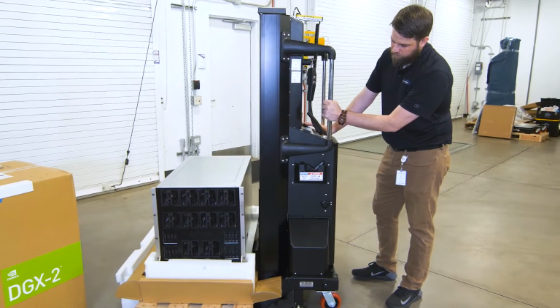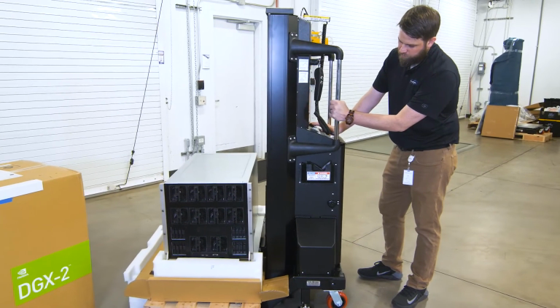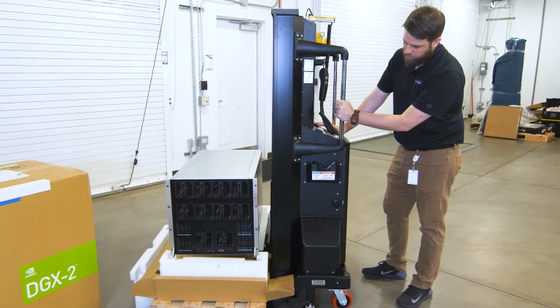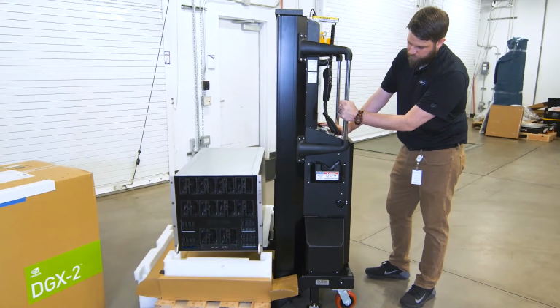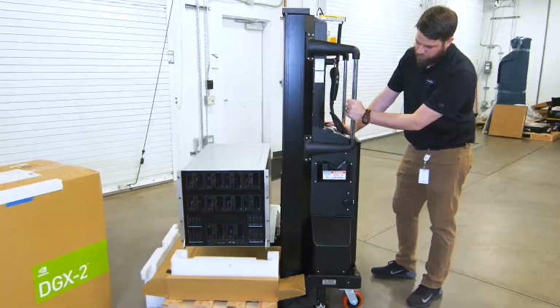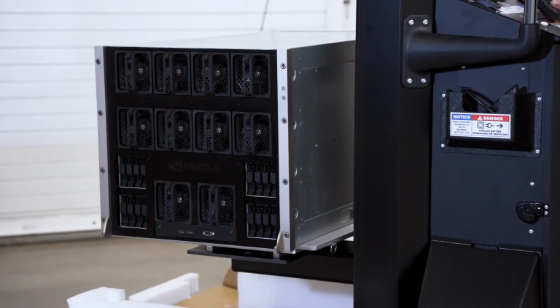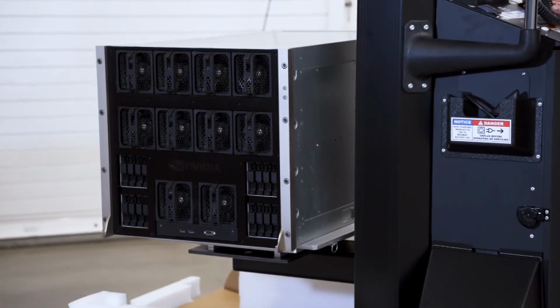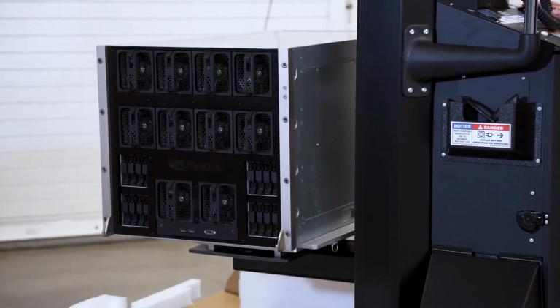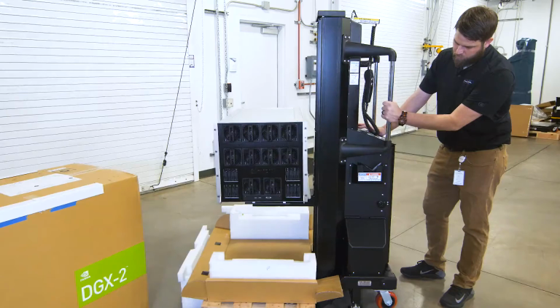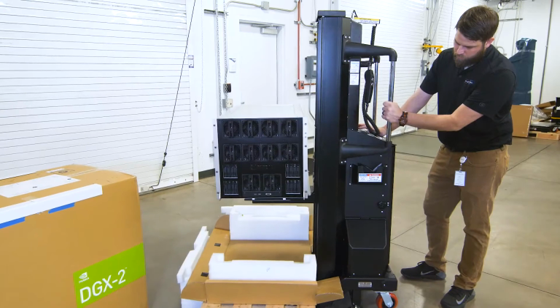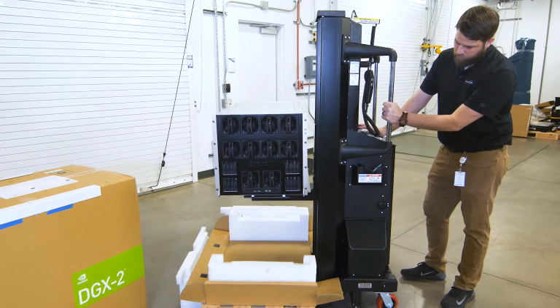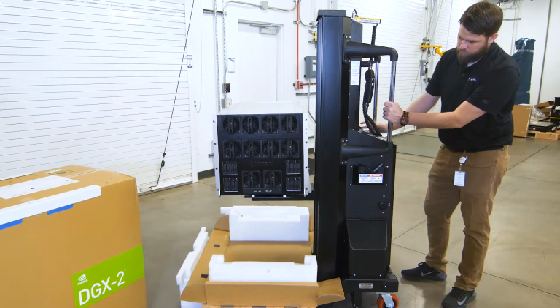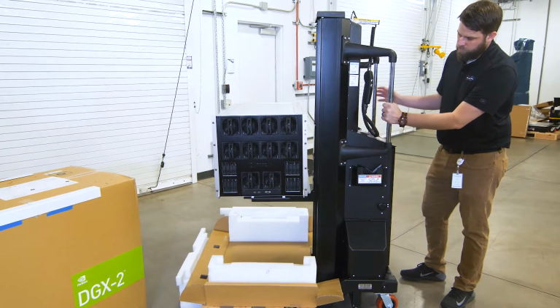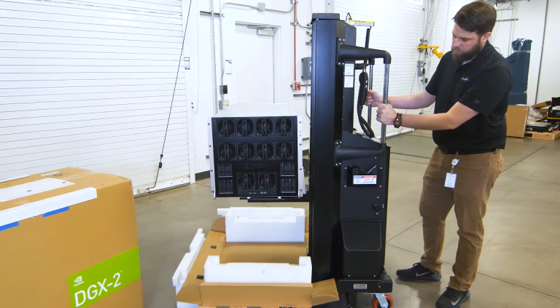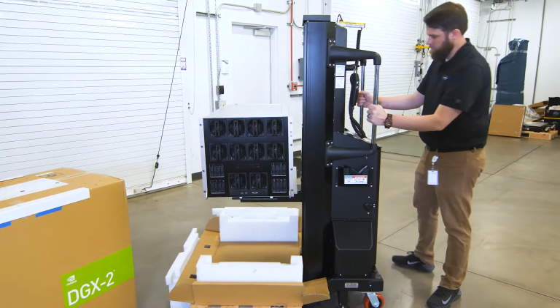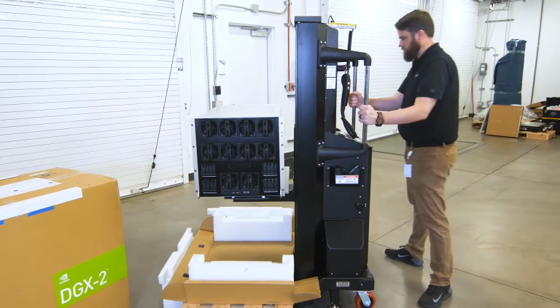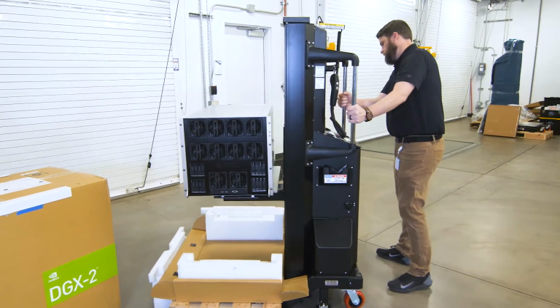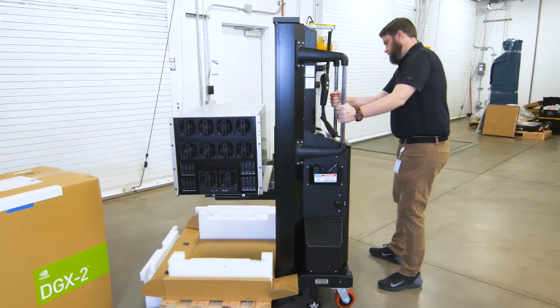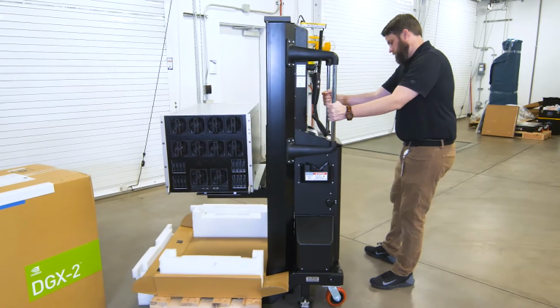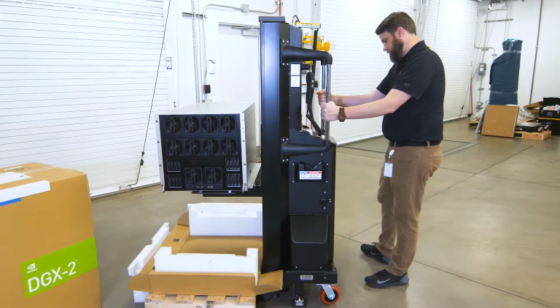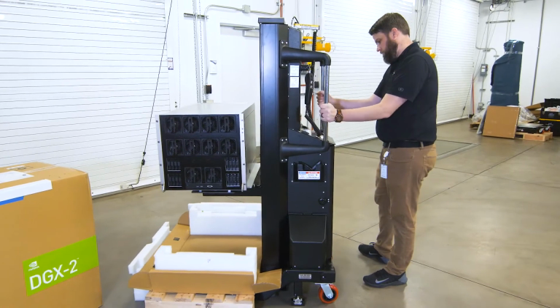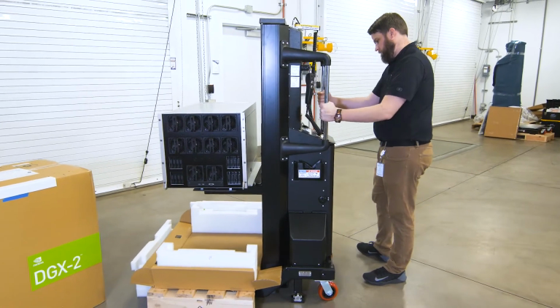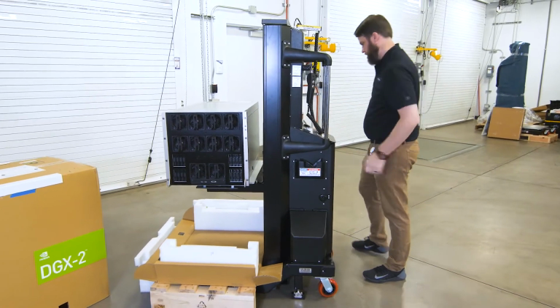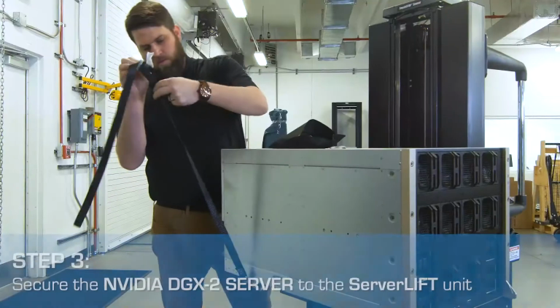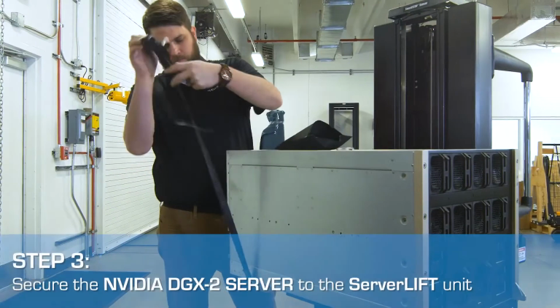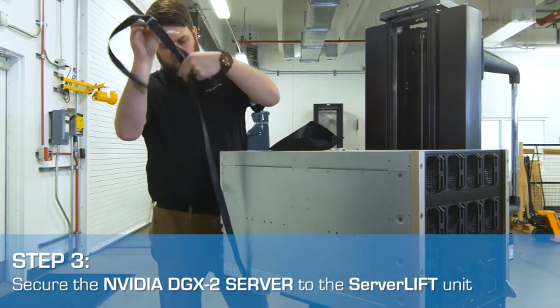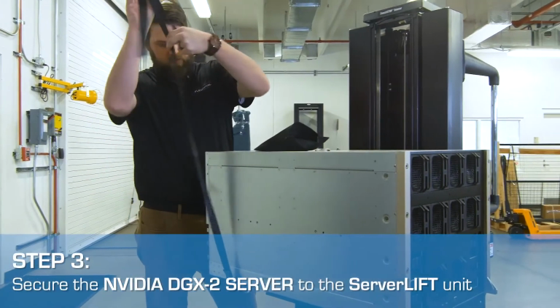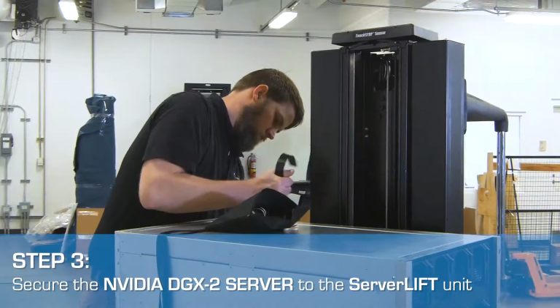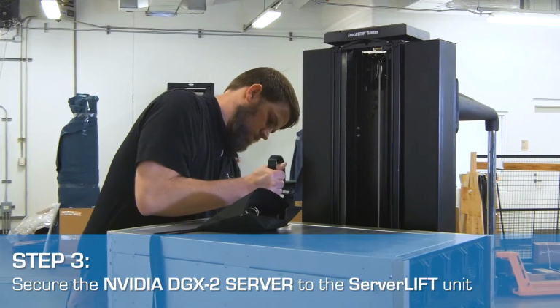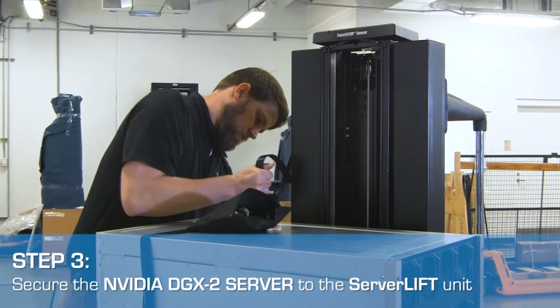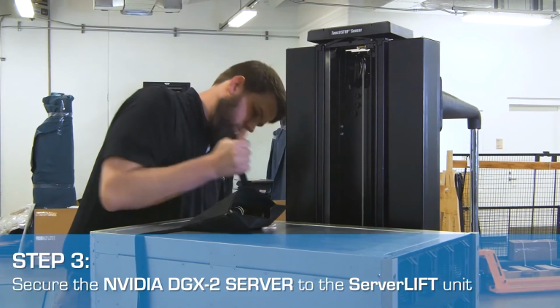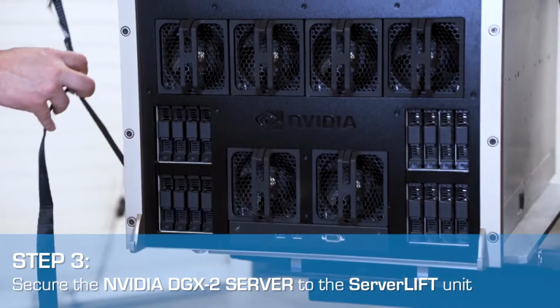Turn on the lift, raise the server off the pallet, and remove any remaining packaging. Secure the DGX2 to the lift with attachment straps included with the server lift unit to prepare for transportation.